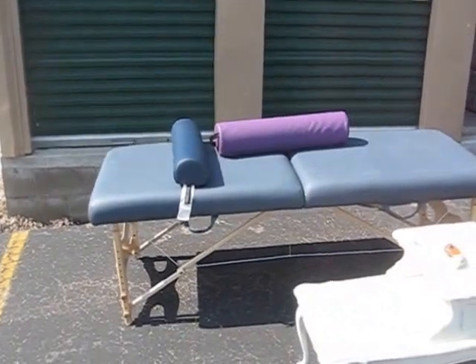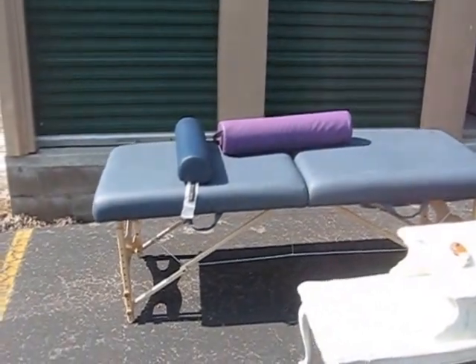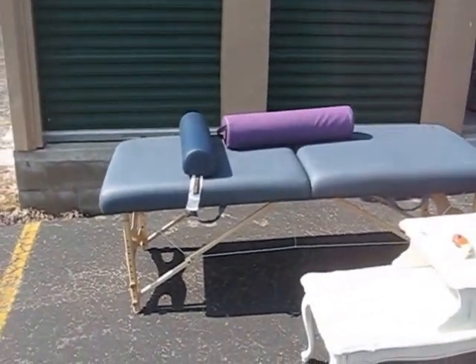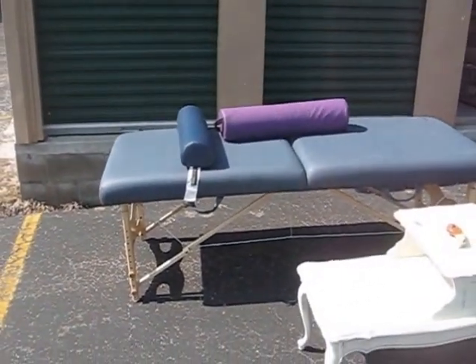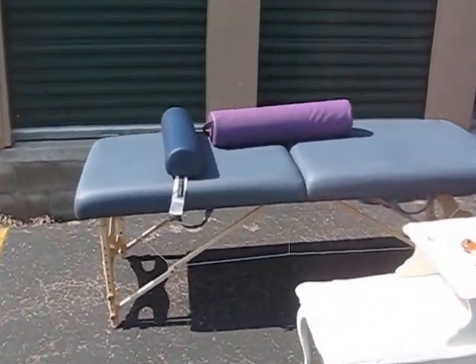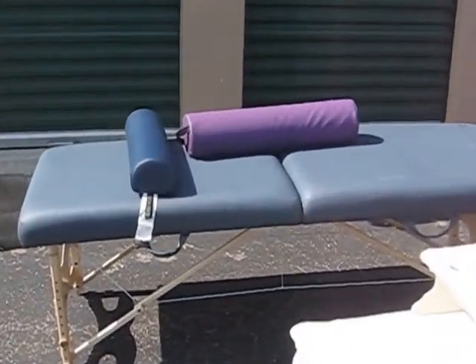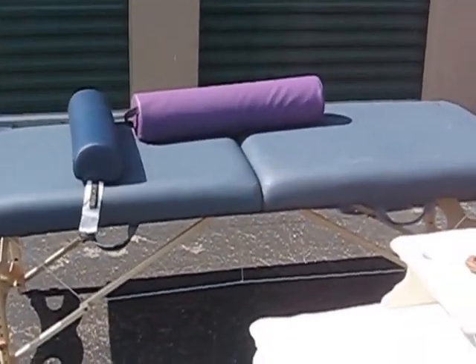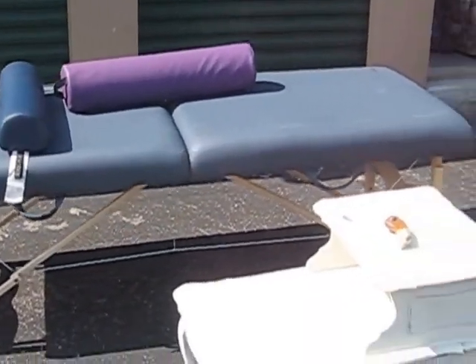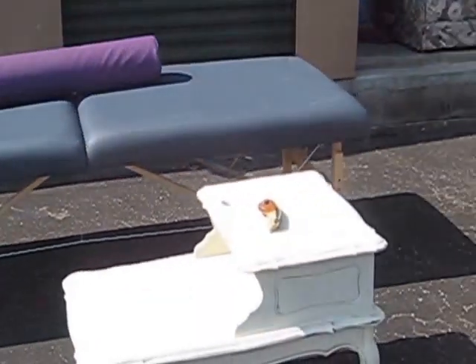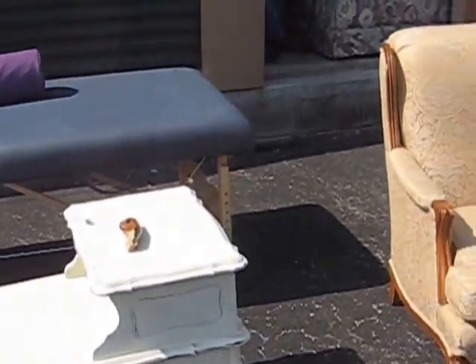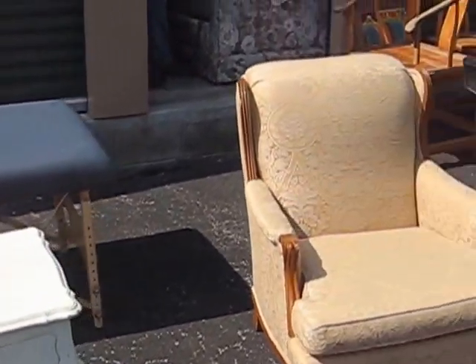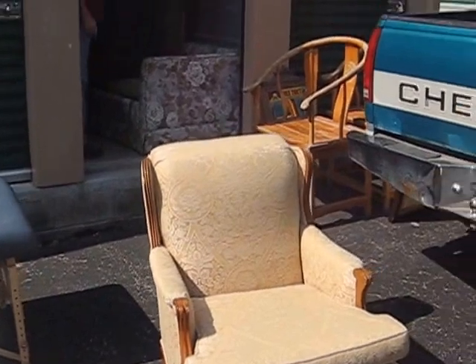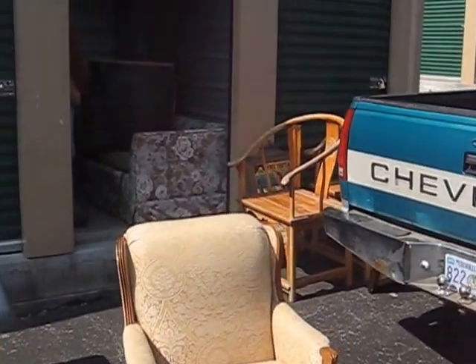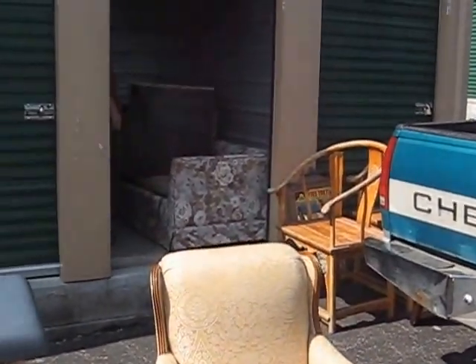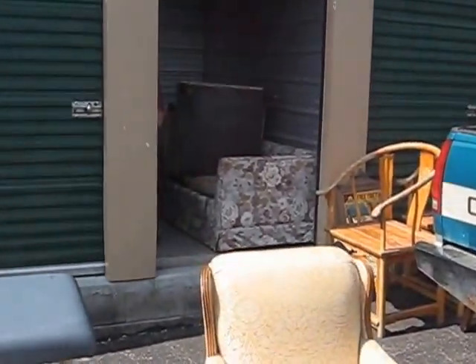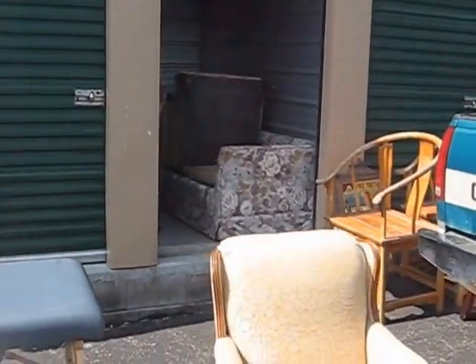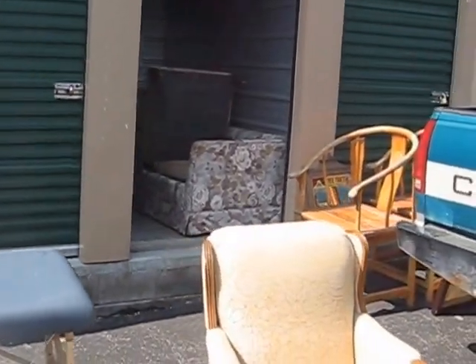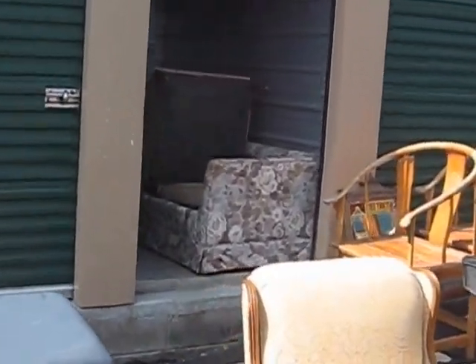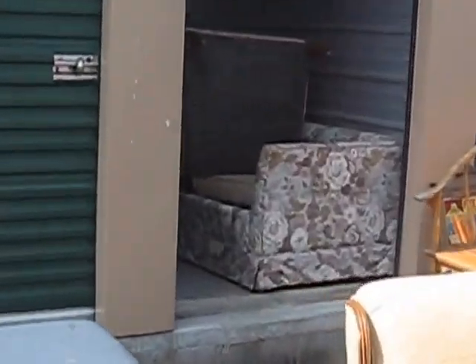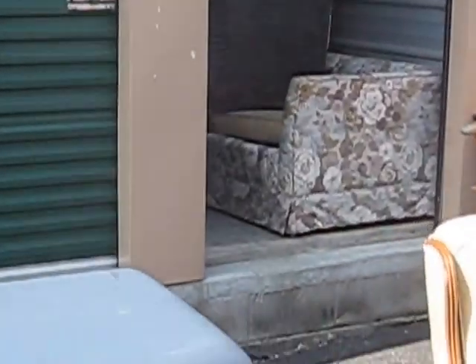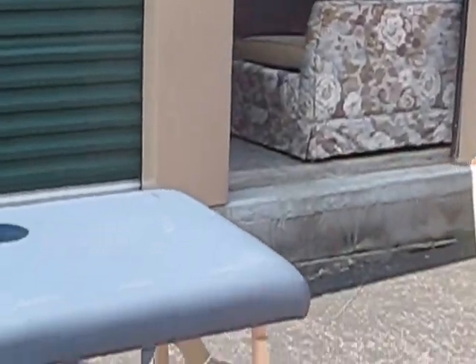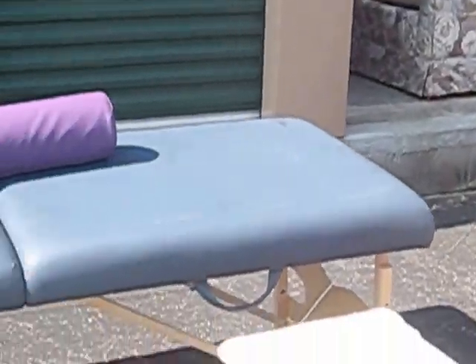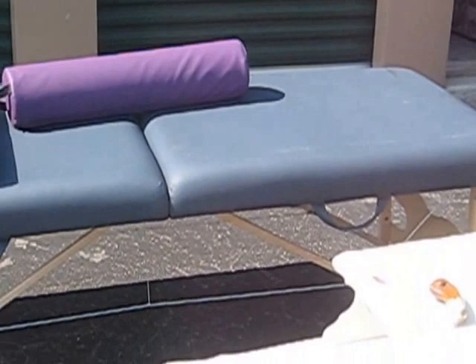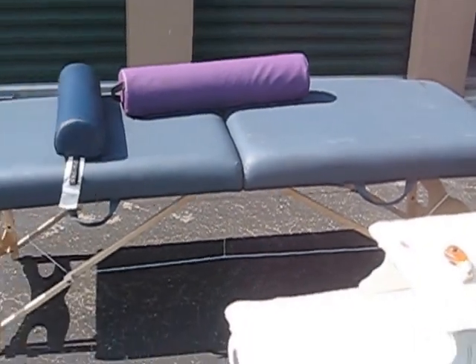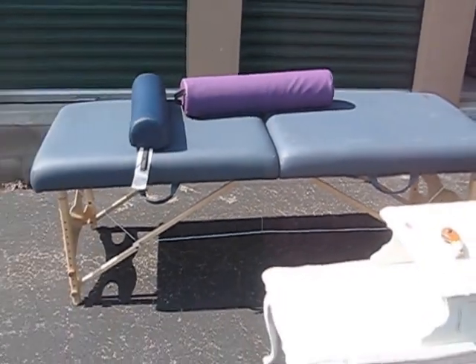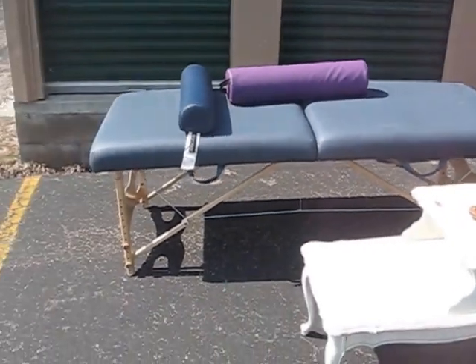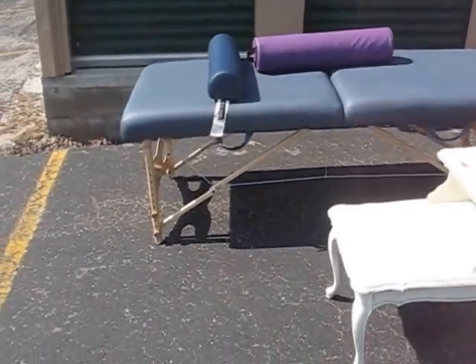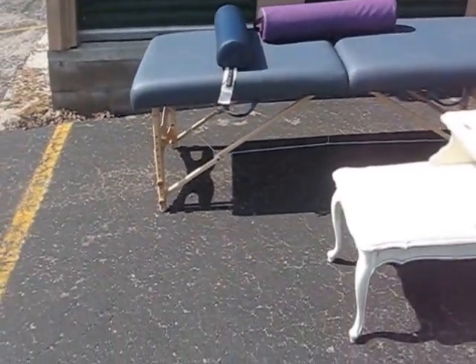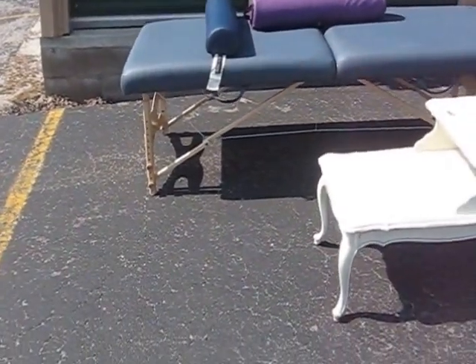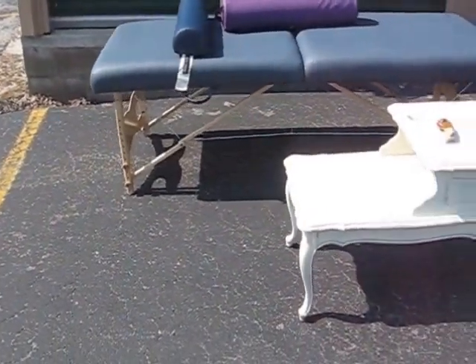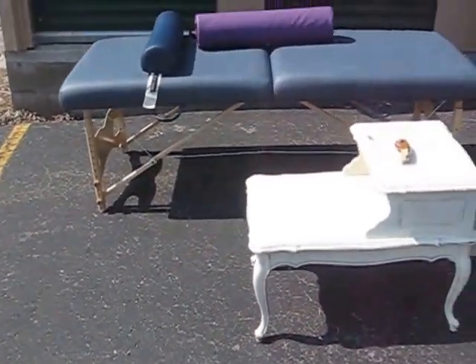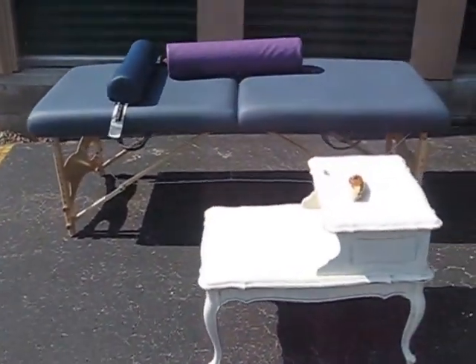Massage table. You never know what's in there. You thought it was a suitcase at first. It's a massage table. Those things go for a good price.